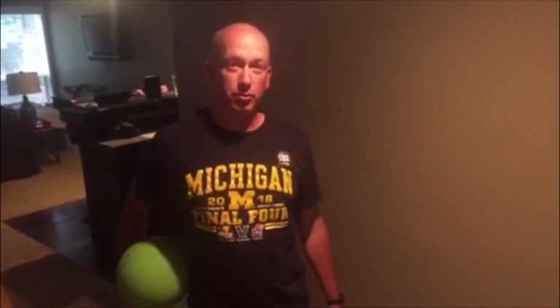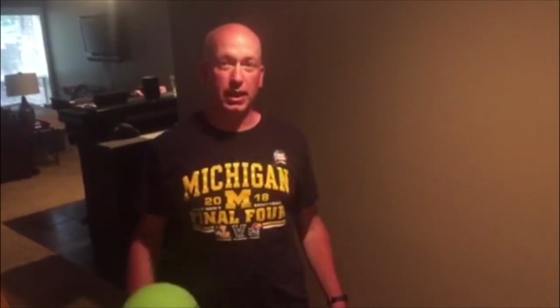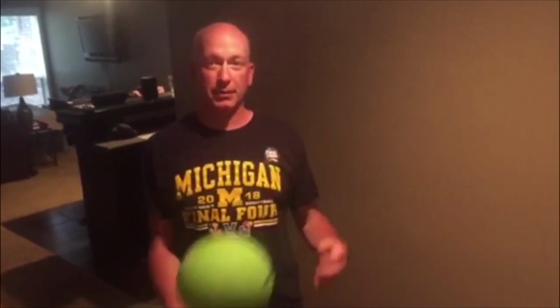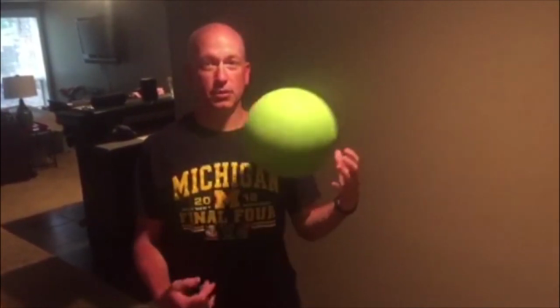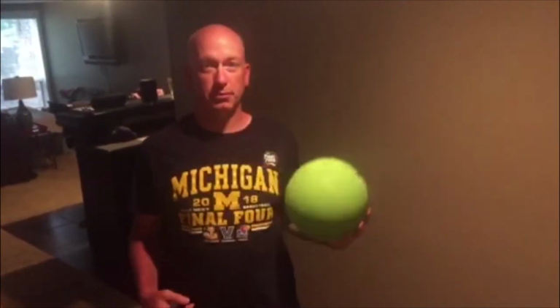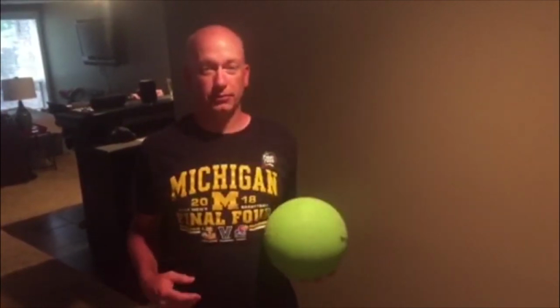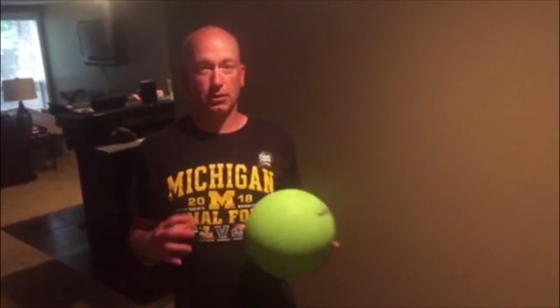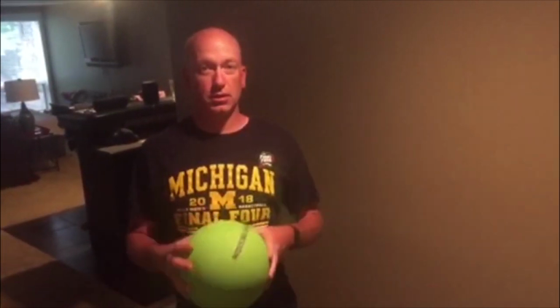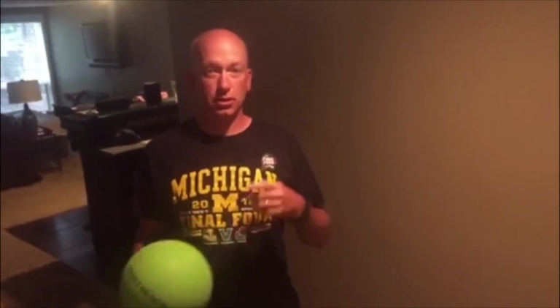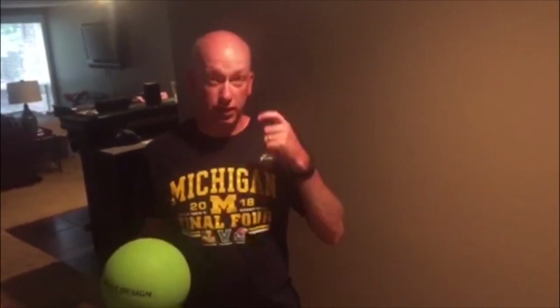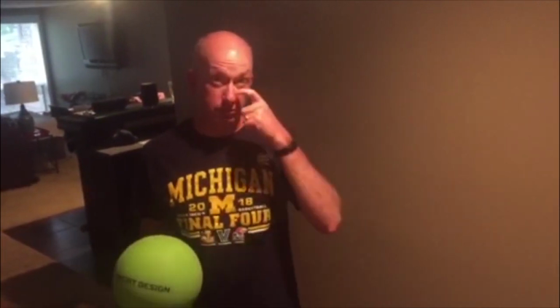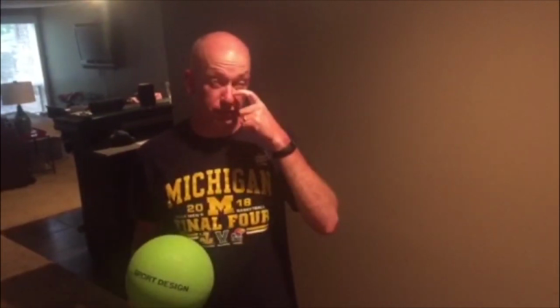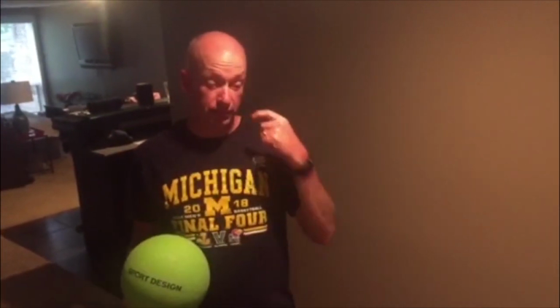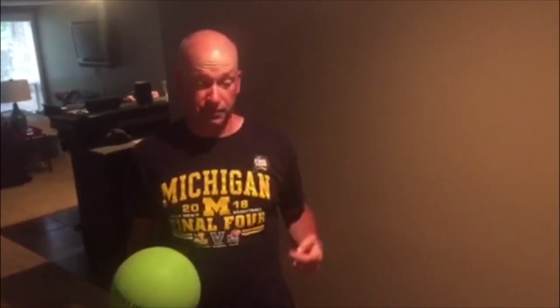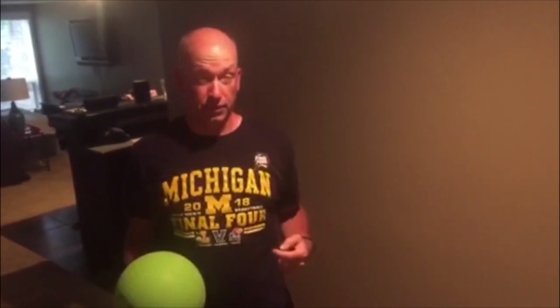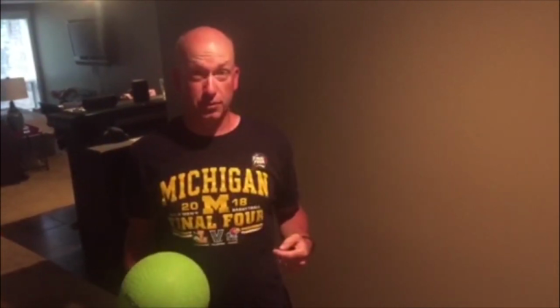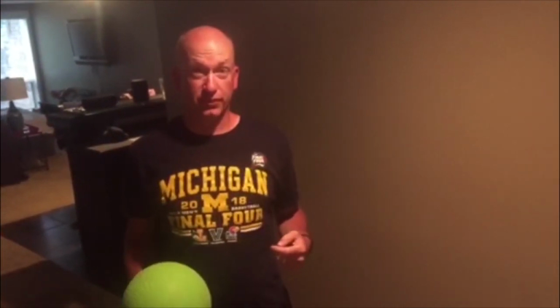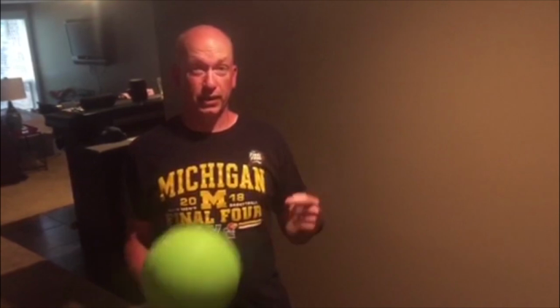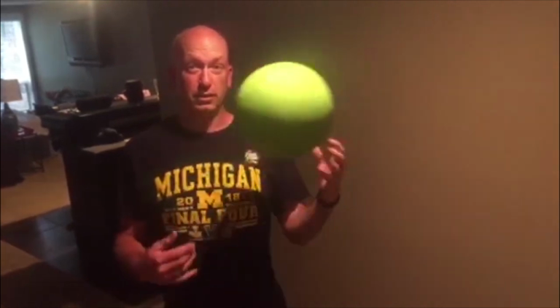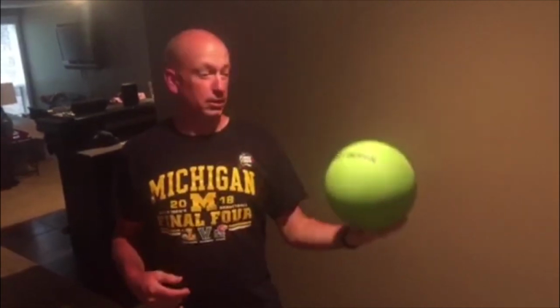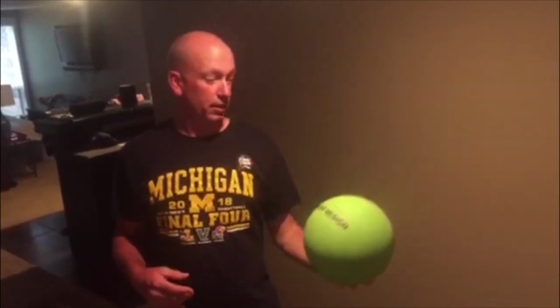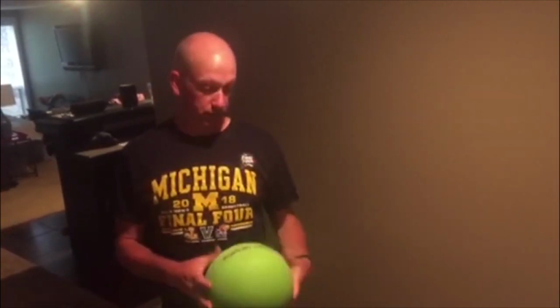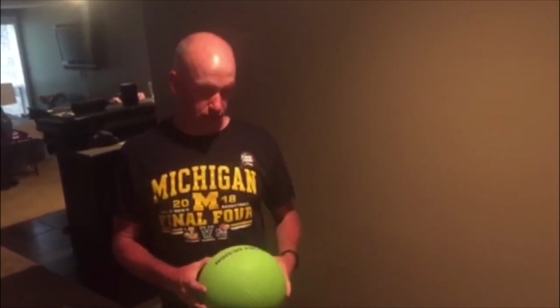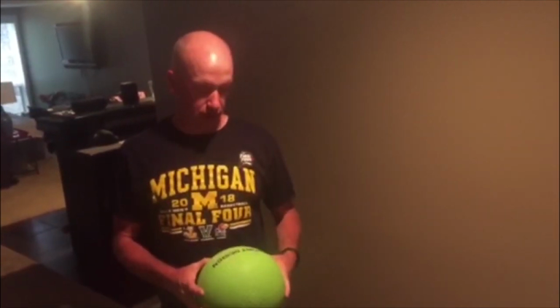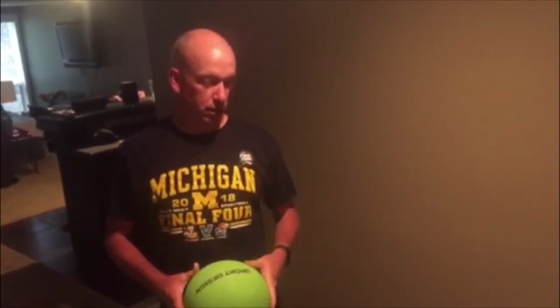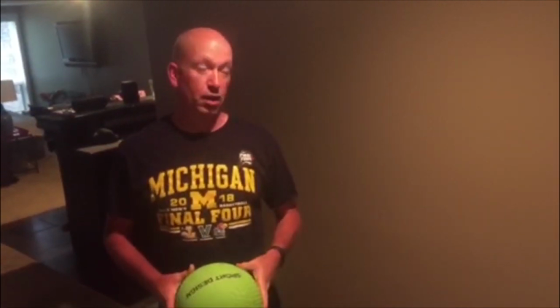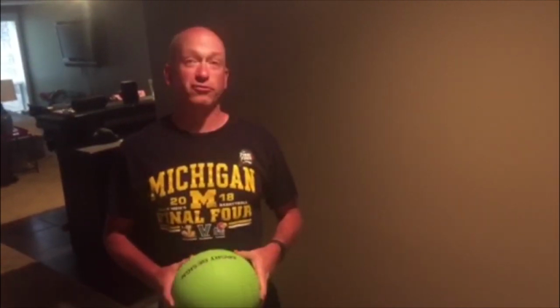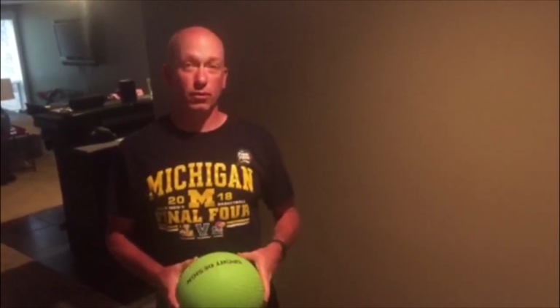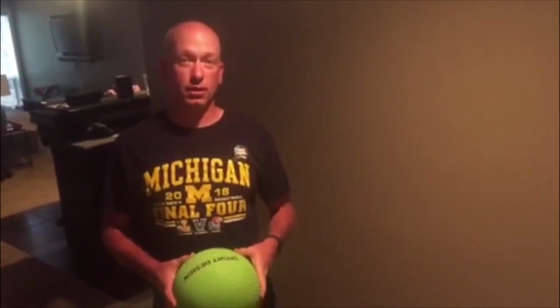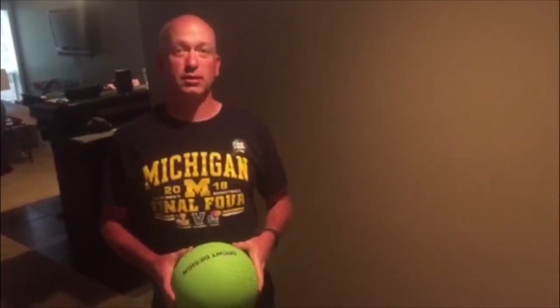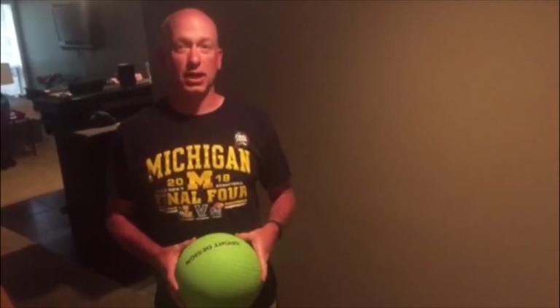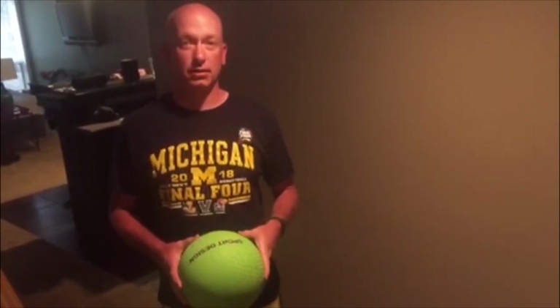Coloma Comets, welcome back for another session of Keep Moving. This is Mr. Vane and today we're going to be doing floor soccer.